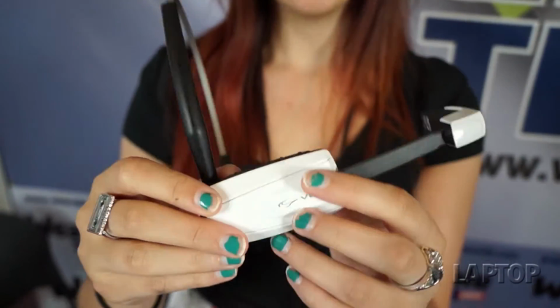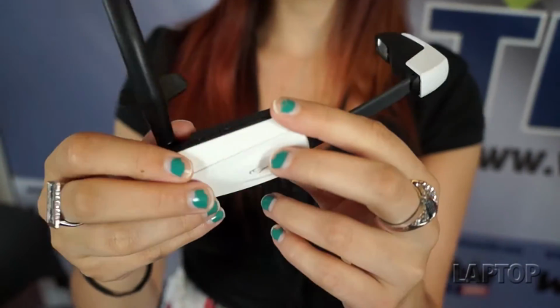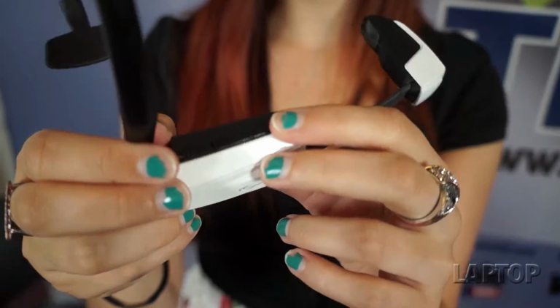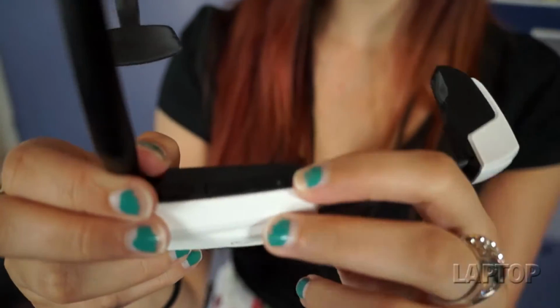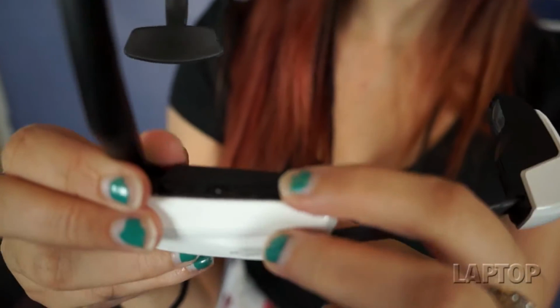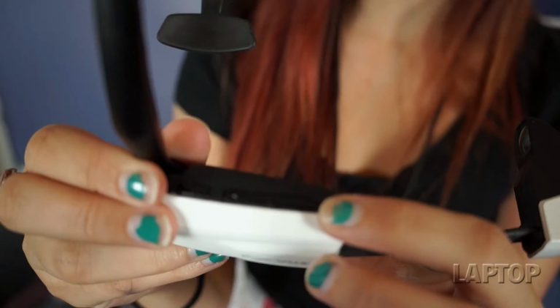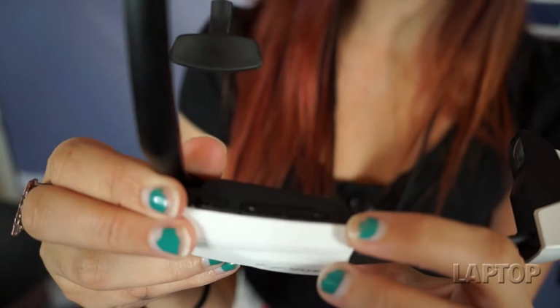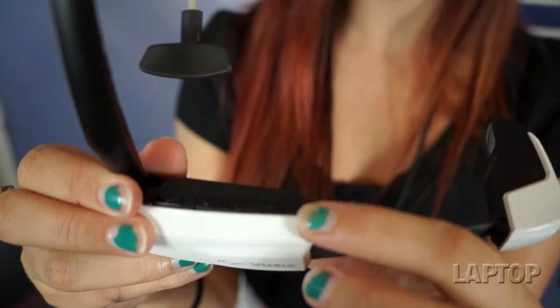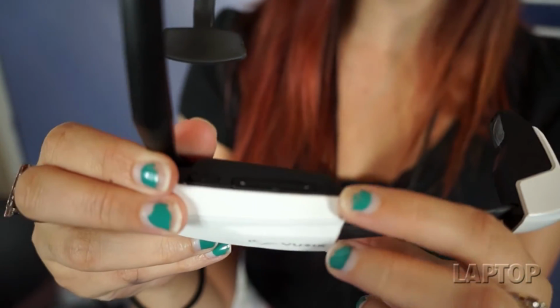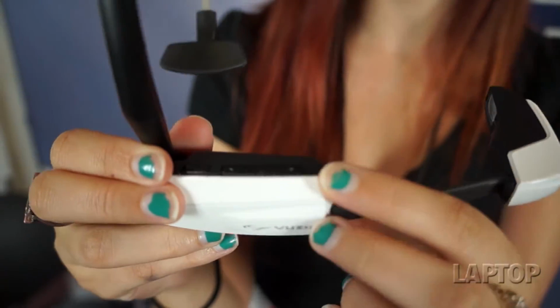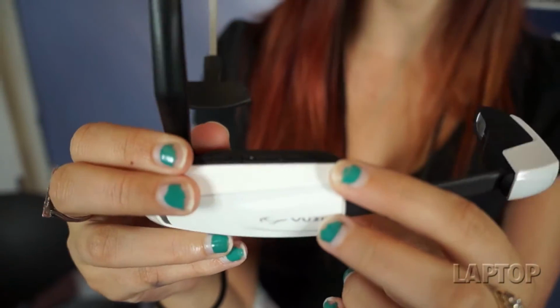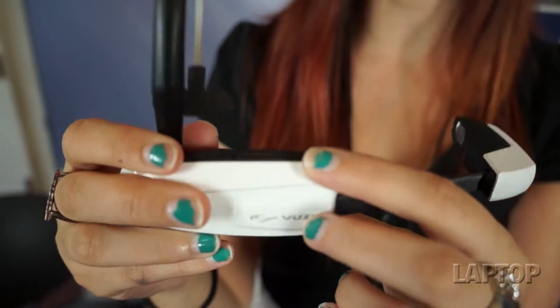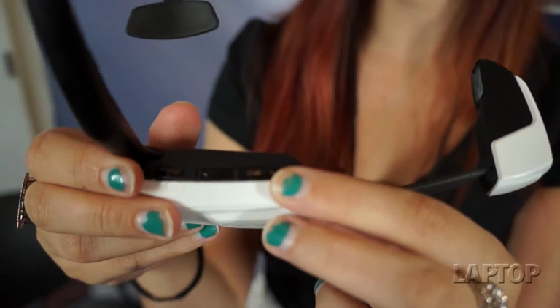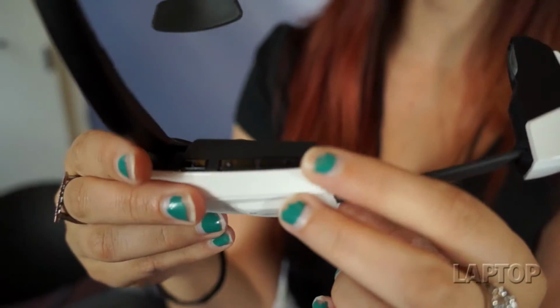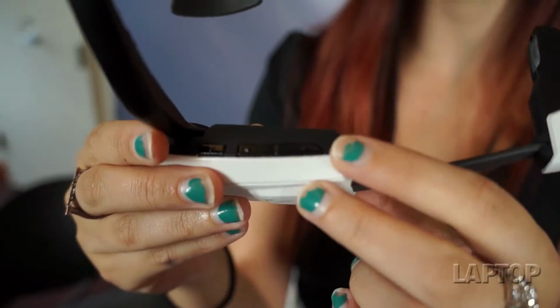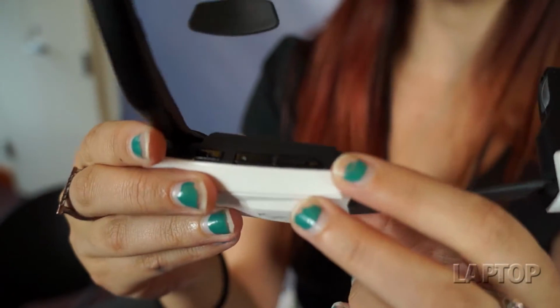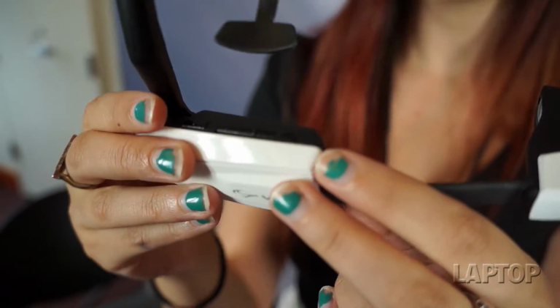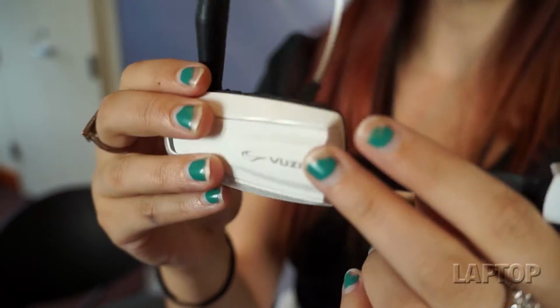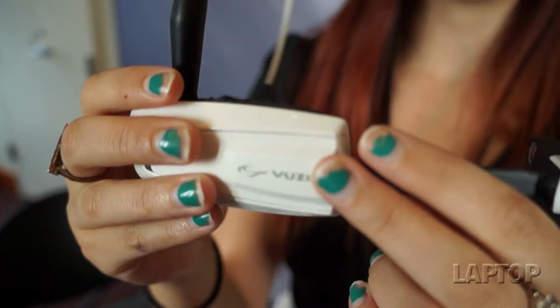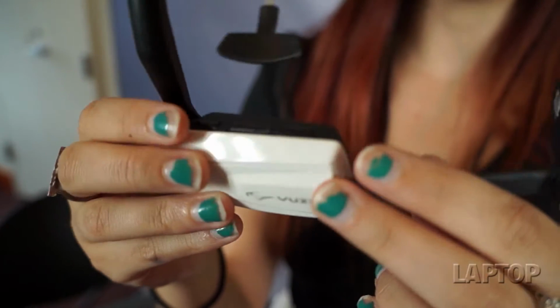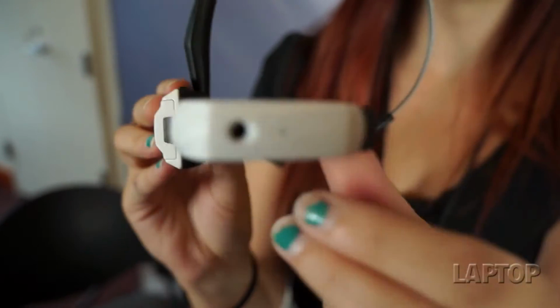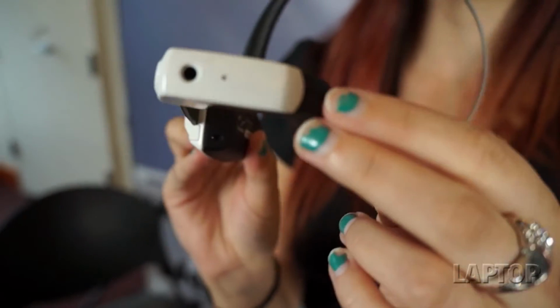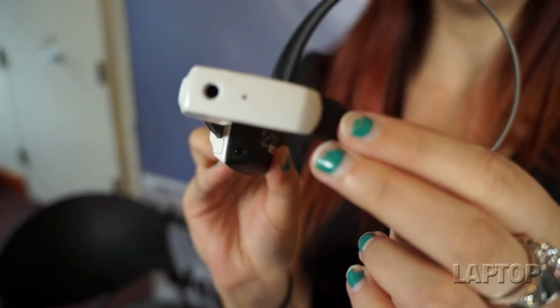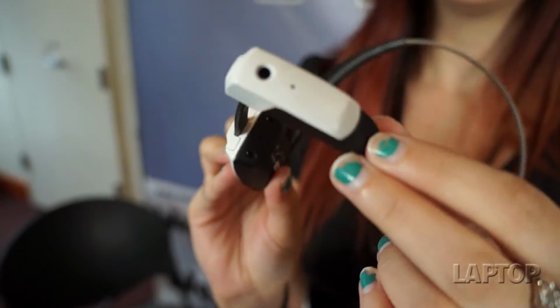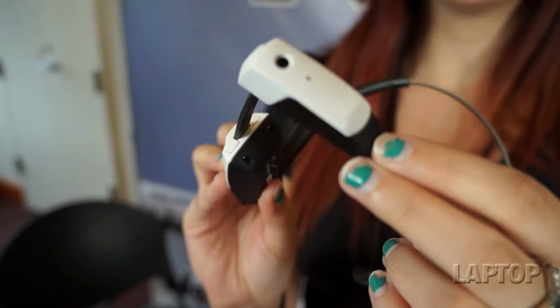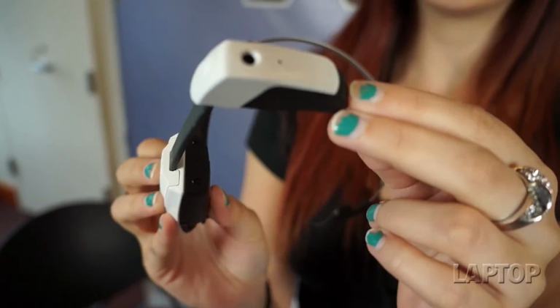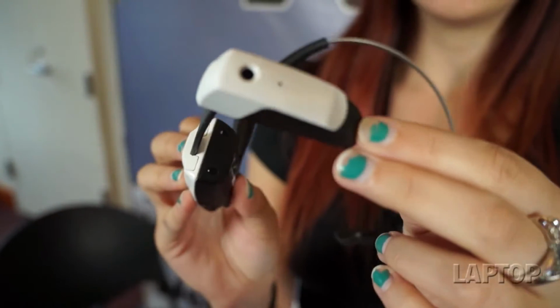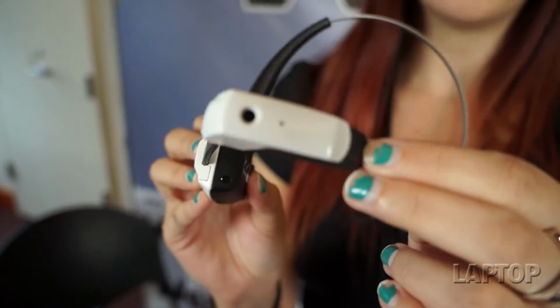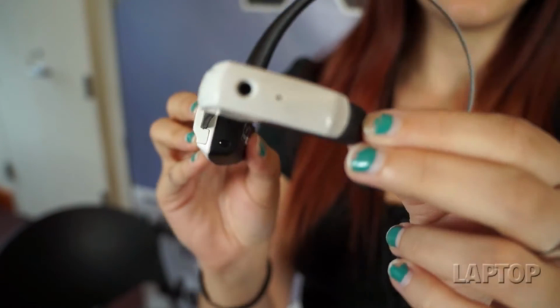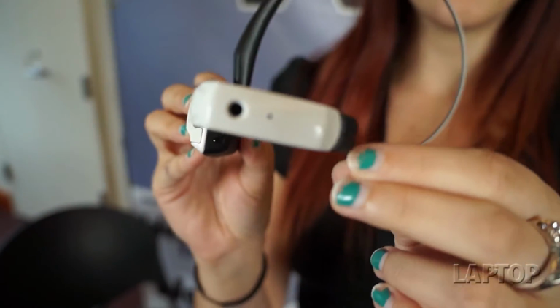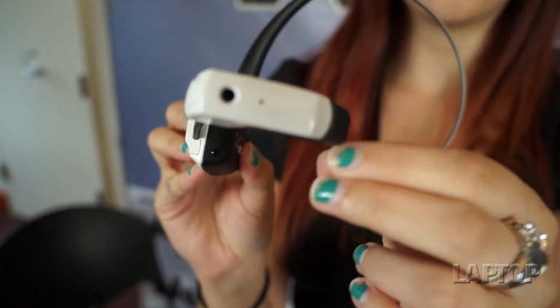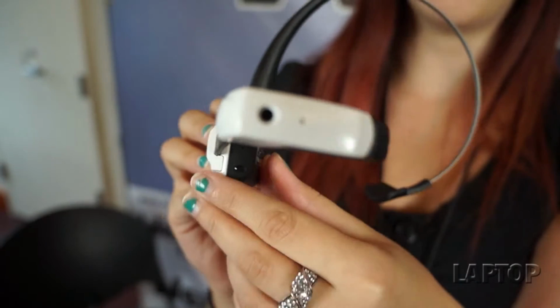There are a few directional buttons that let you navigate around the device, and this is what lets you scroll through the menu when you're looking at the heads-up display right here. It's basically a tiny display that sits right in the corner of your eye.